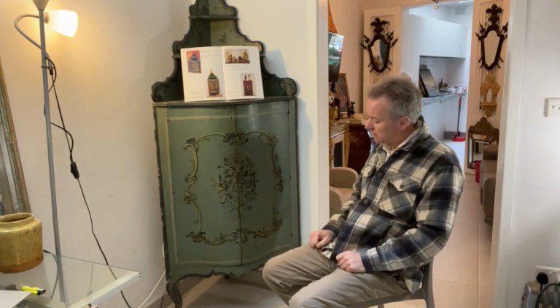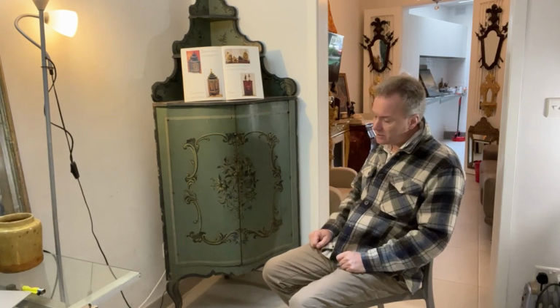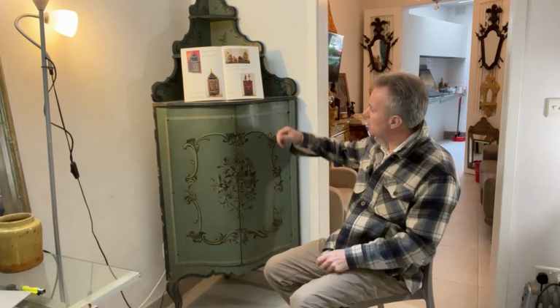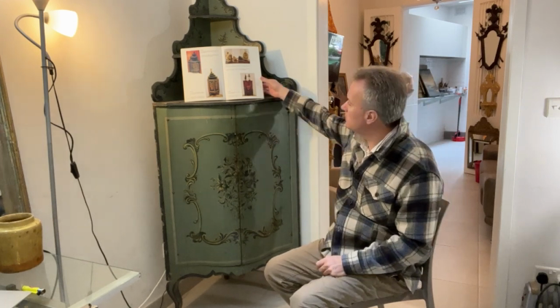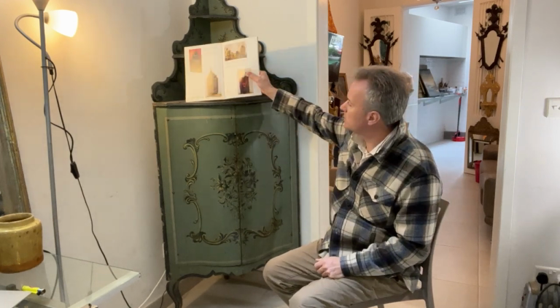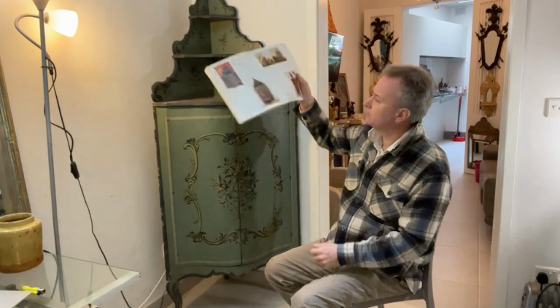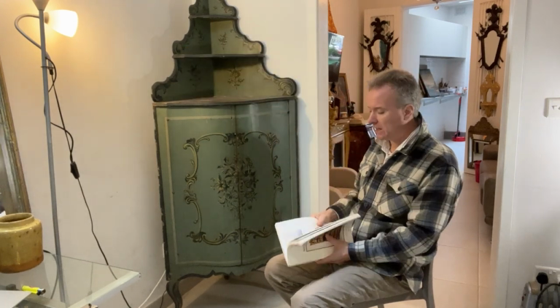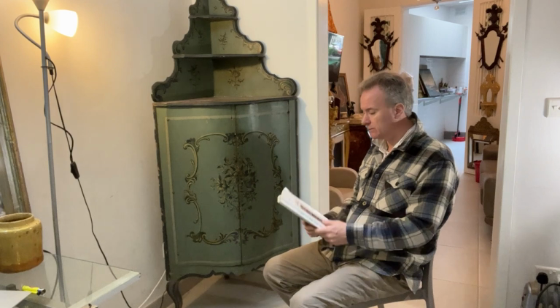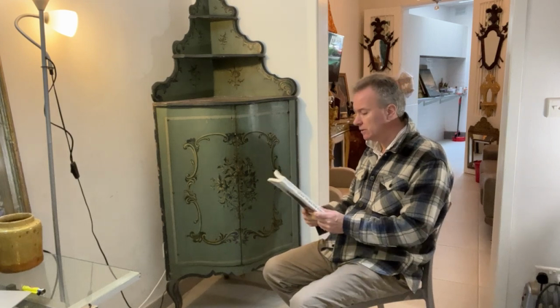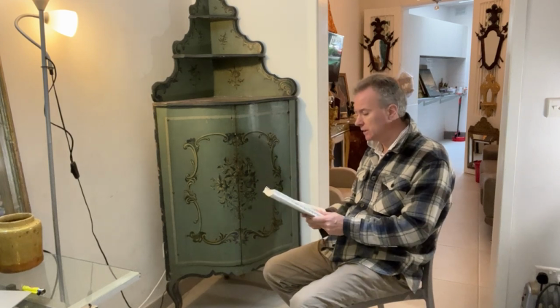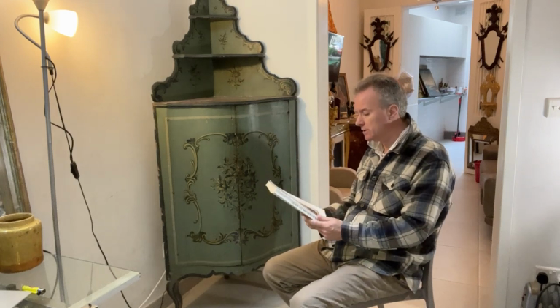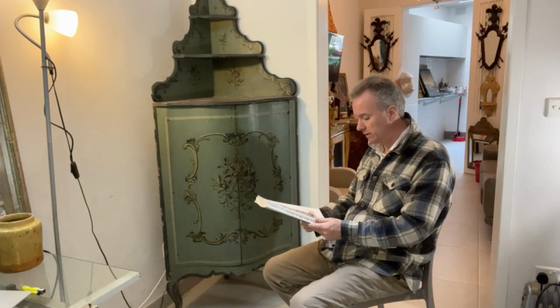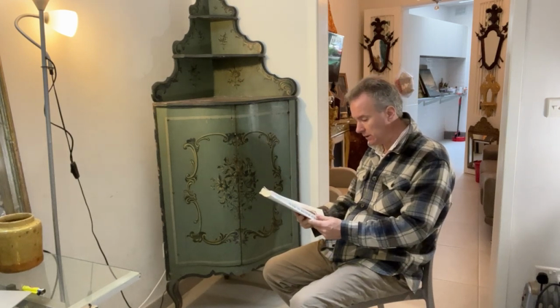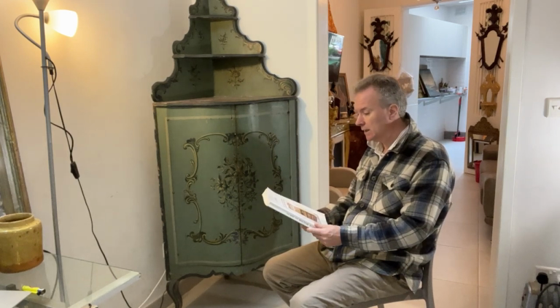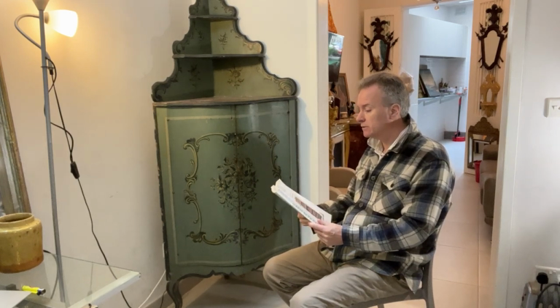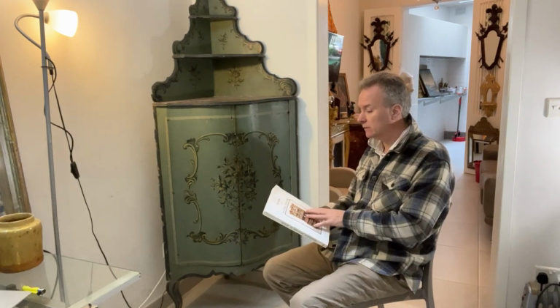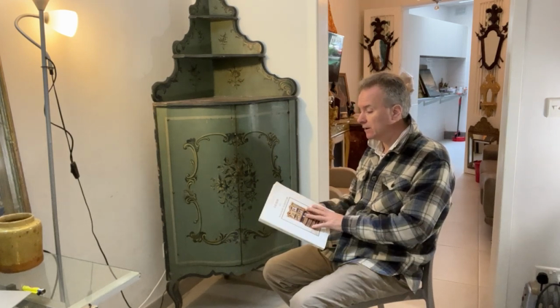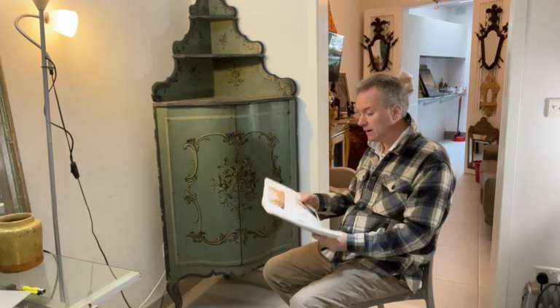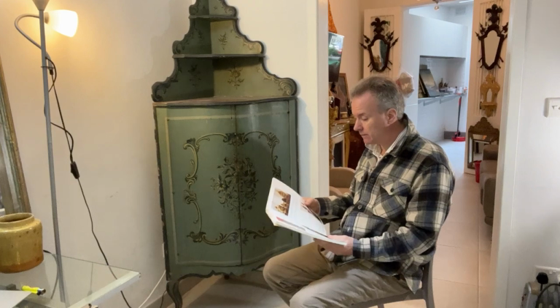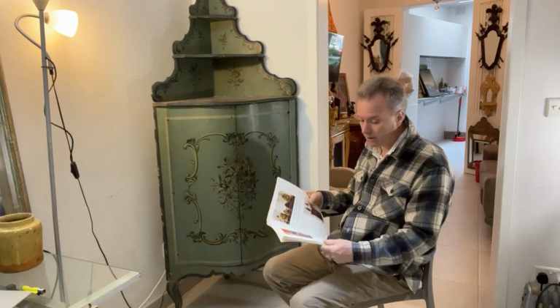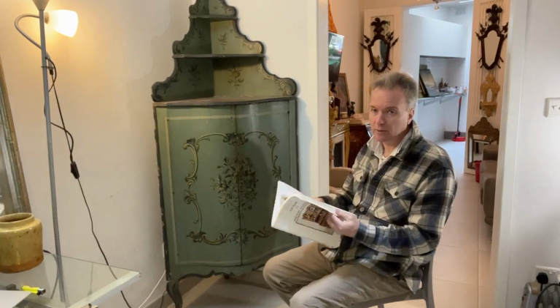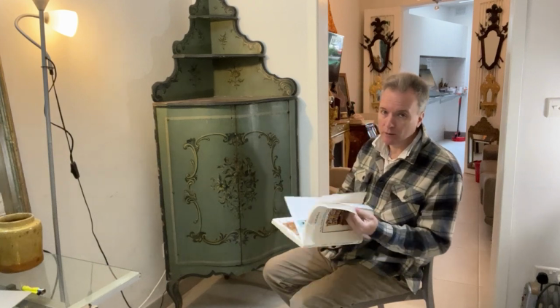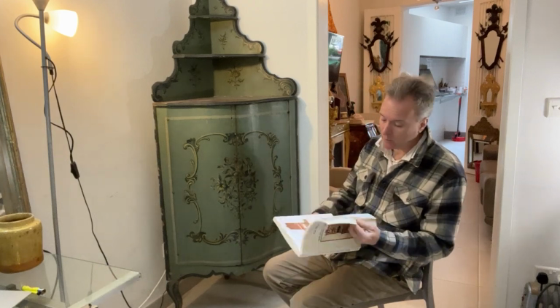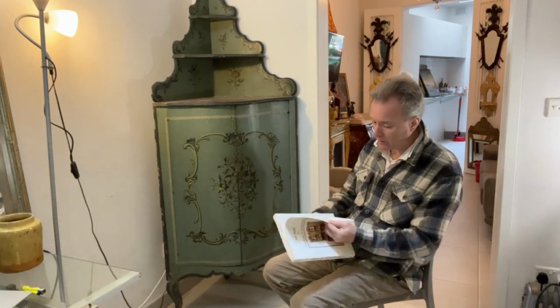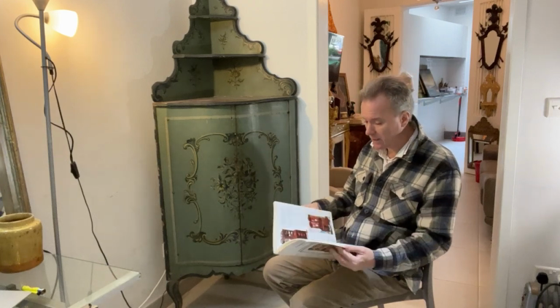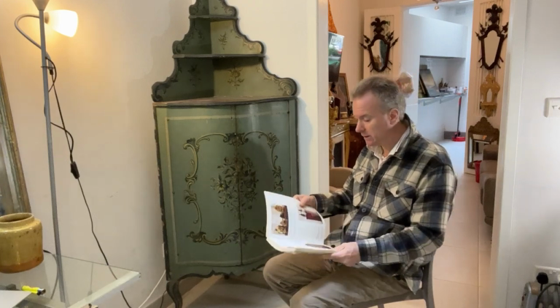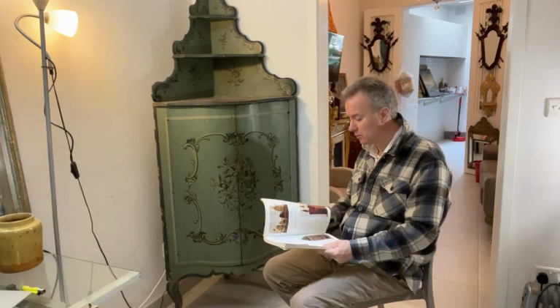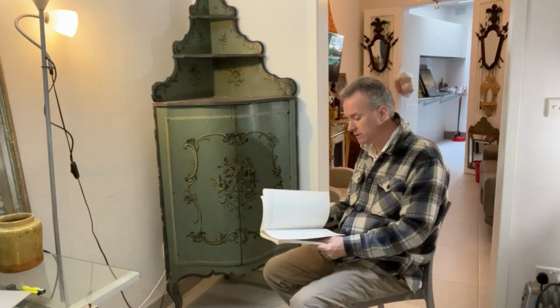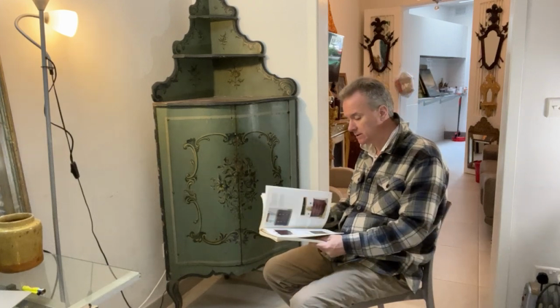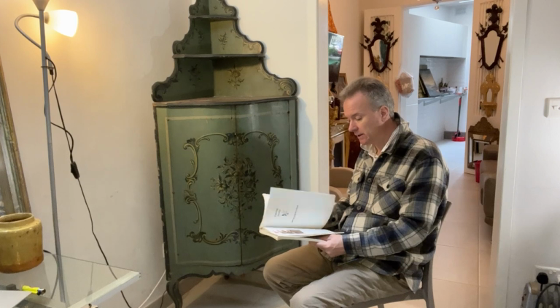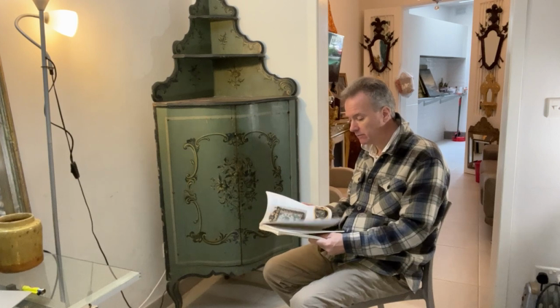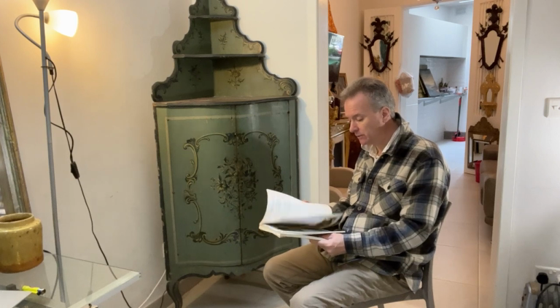Now we're going to start by showing you this book which I like to use. It's the Guide to Maltese Furniture by Joseph Gaglianaldi and it is considered the Bible in Malta by the dealers, the auctioneers, the collectors, and I think that's a very reasonable thing.